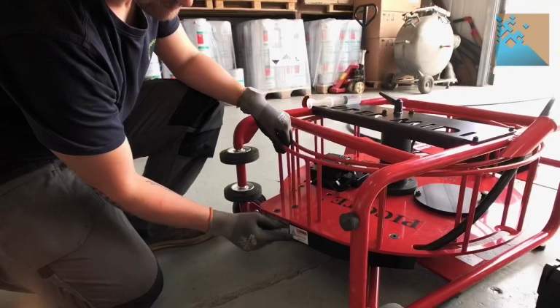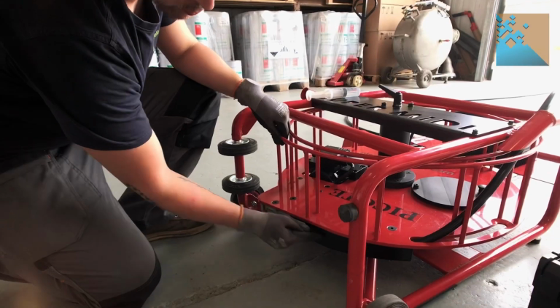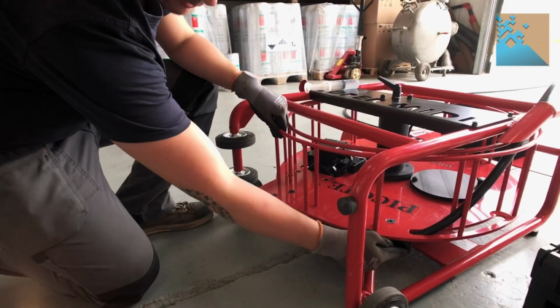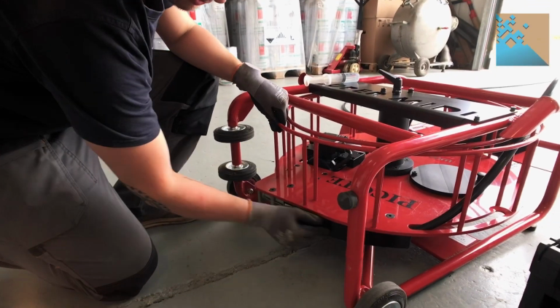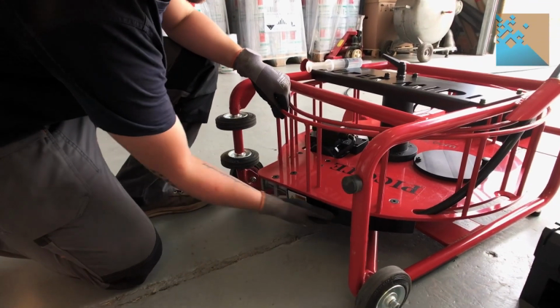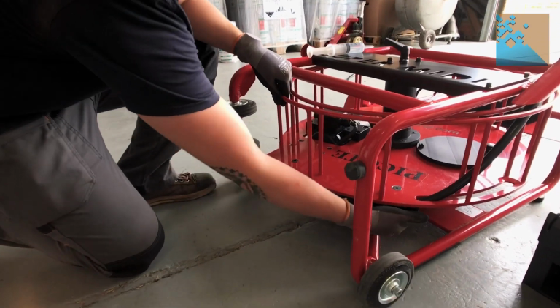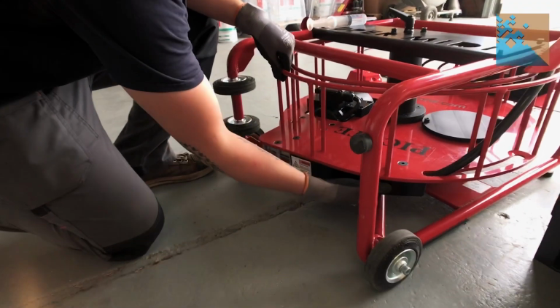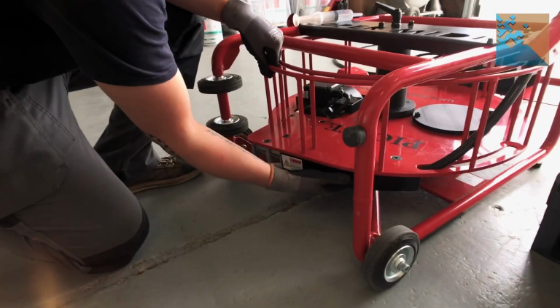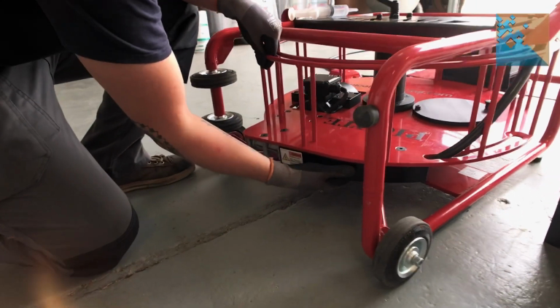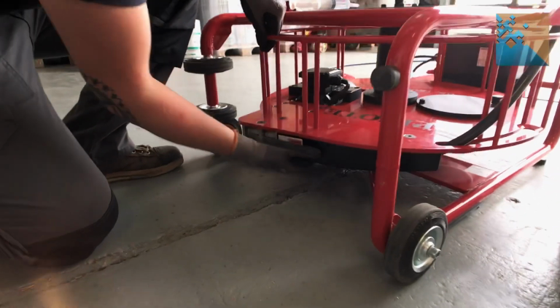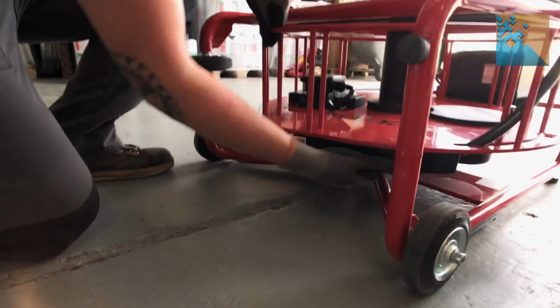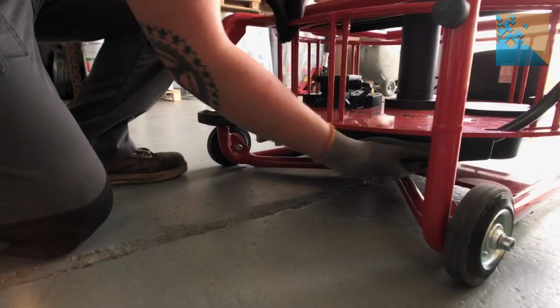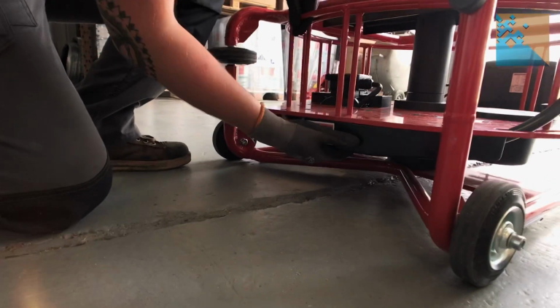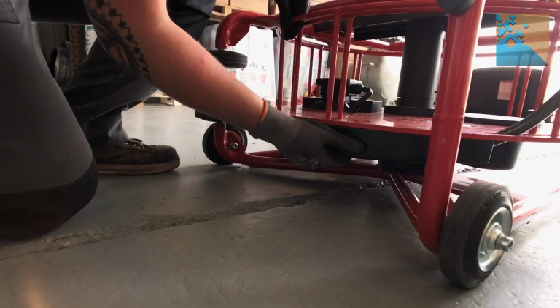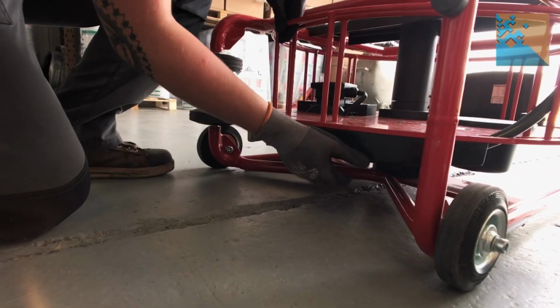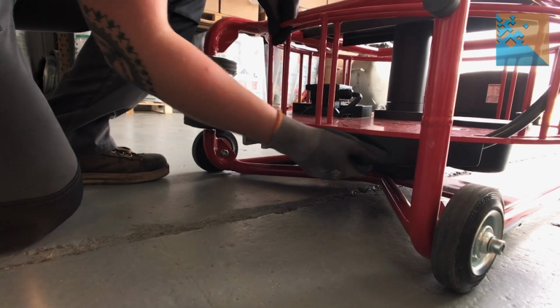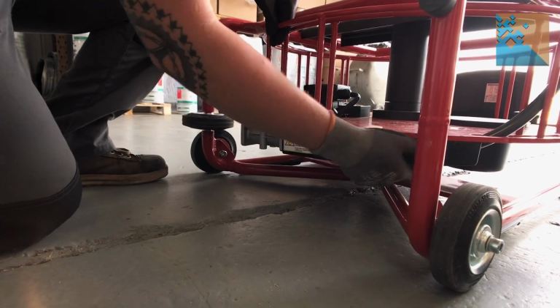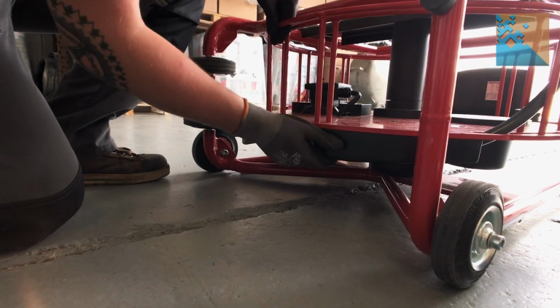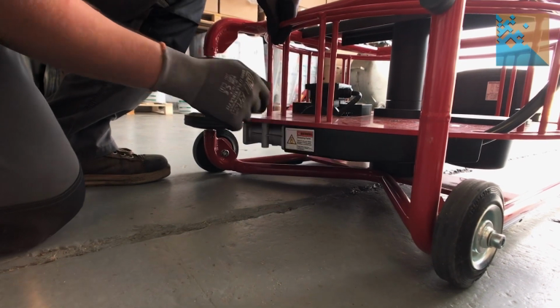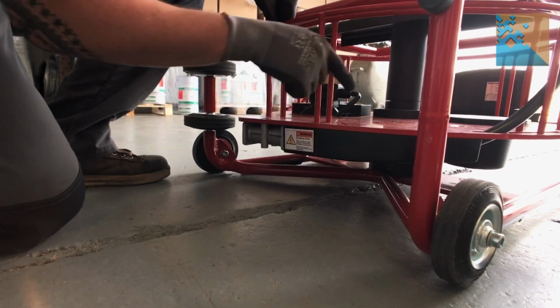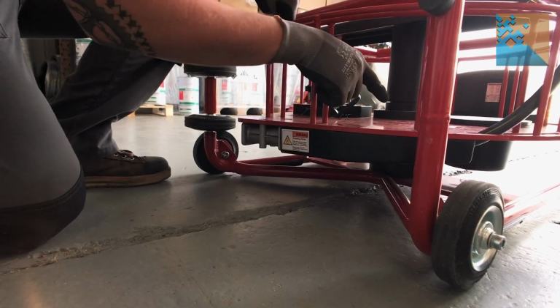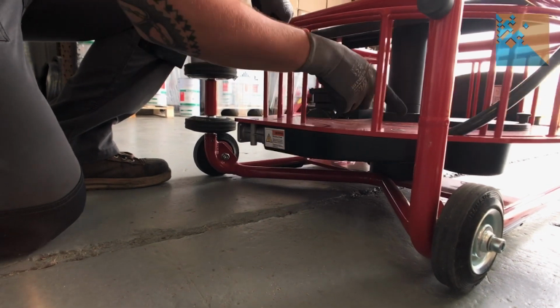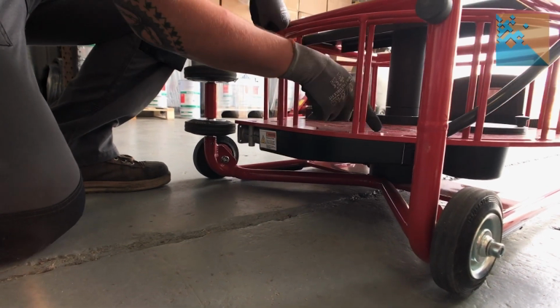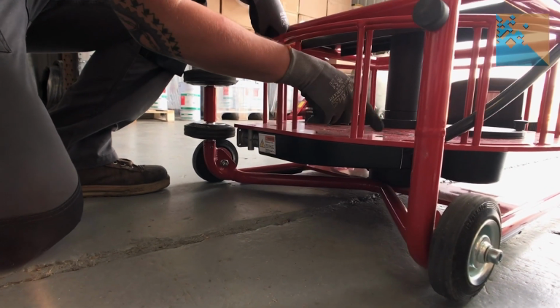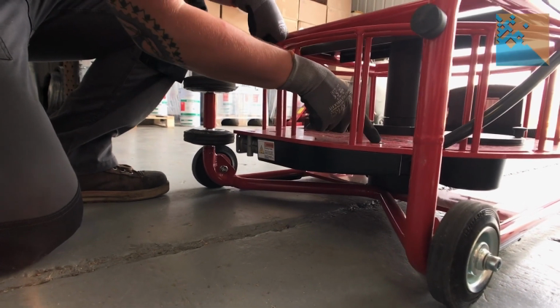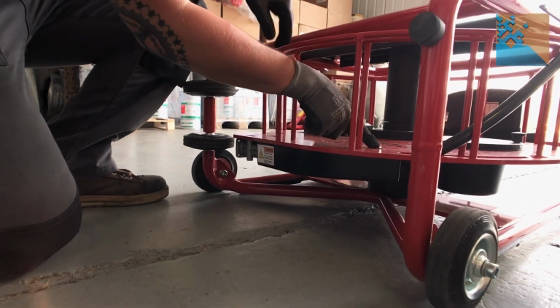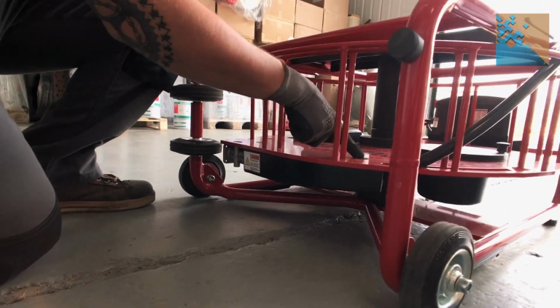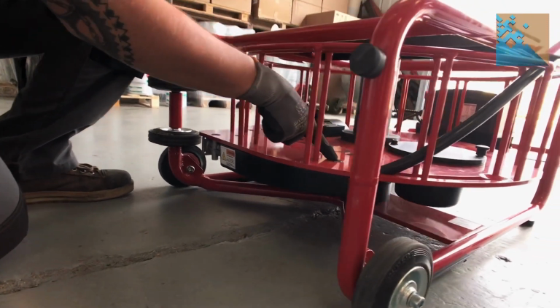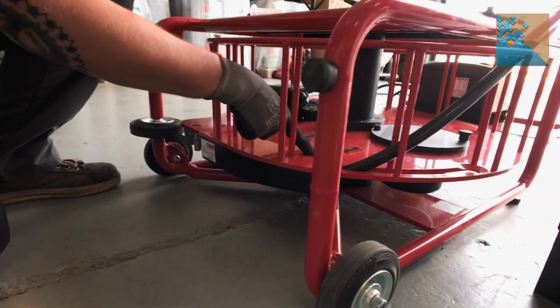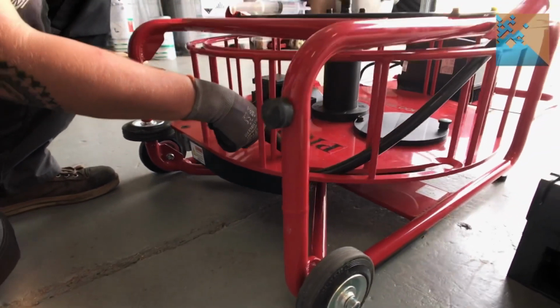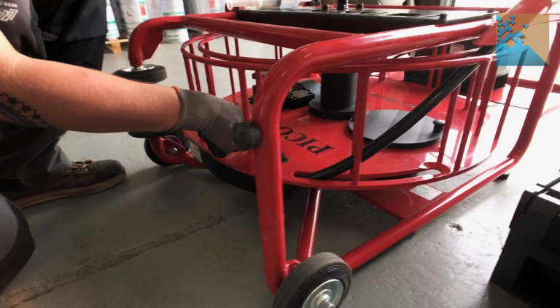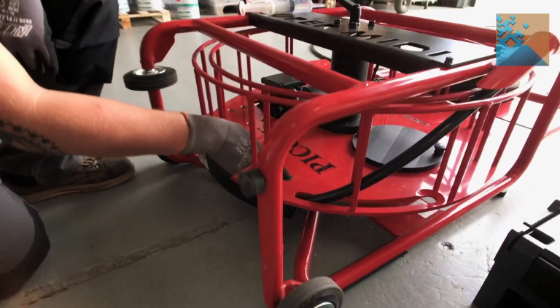This black piece of aluminium here is the handguard — this protects you from the rotating parts underneath. You only need to undo this one bolt here to remove the handguard.